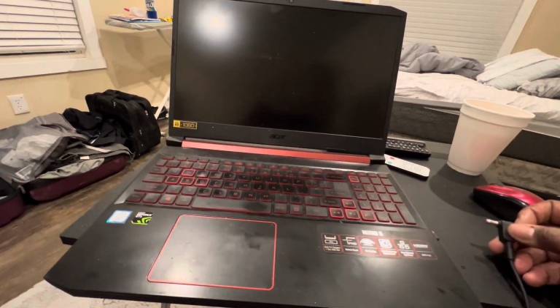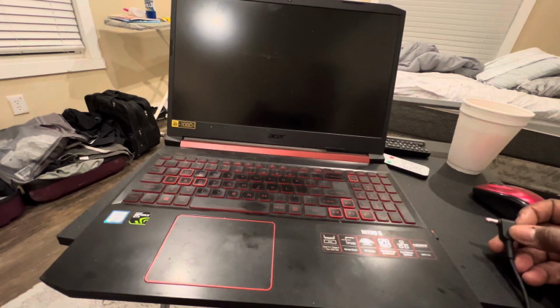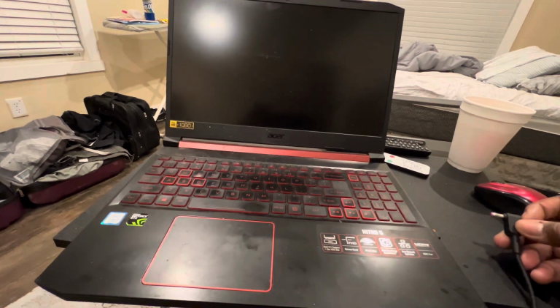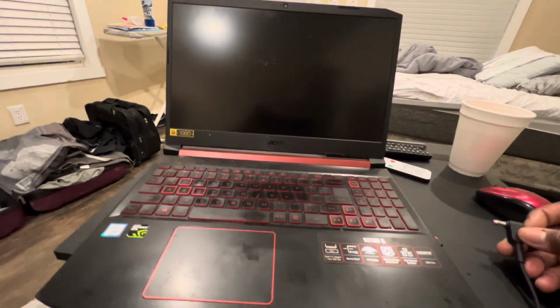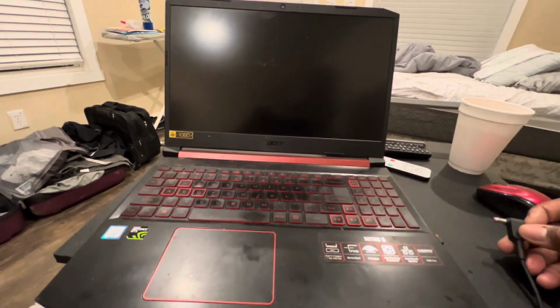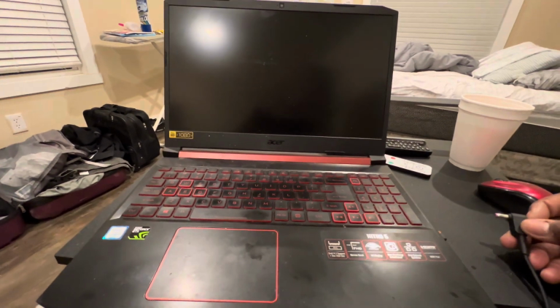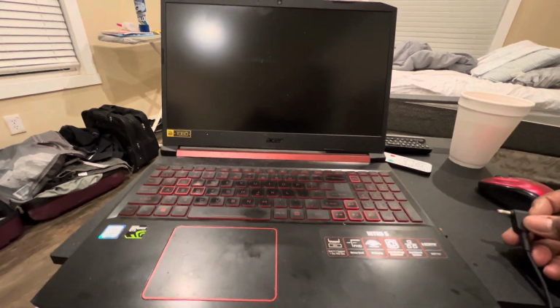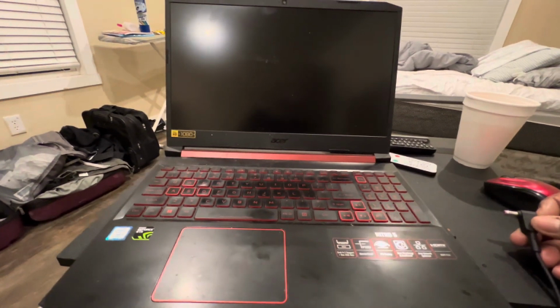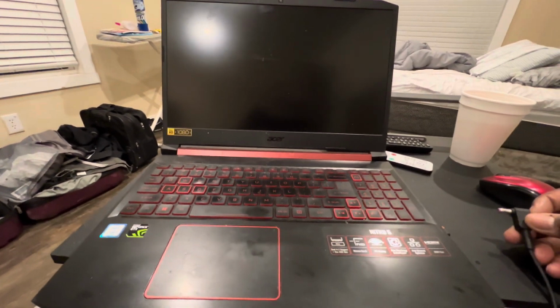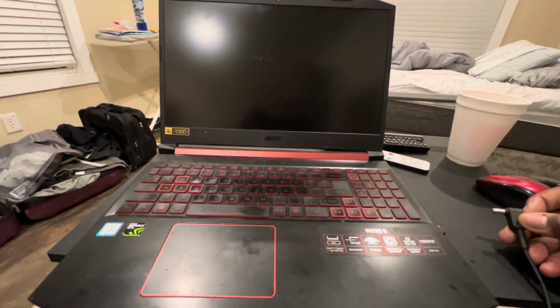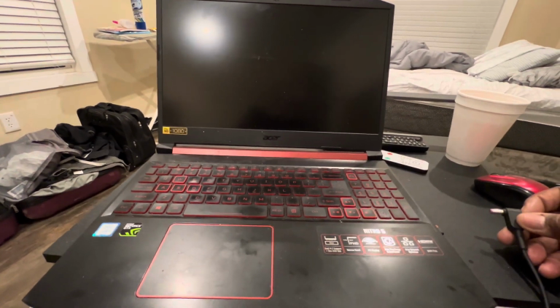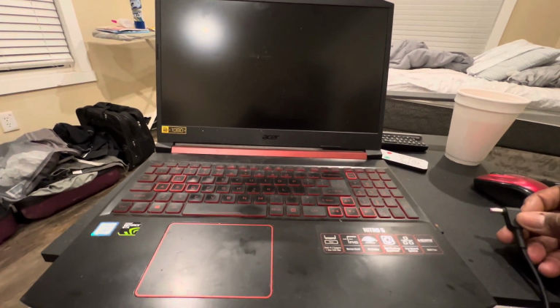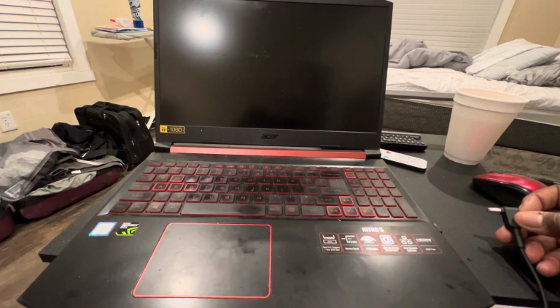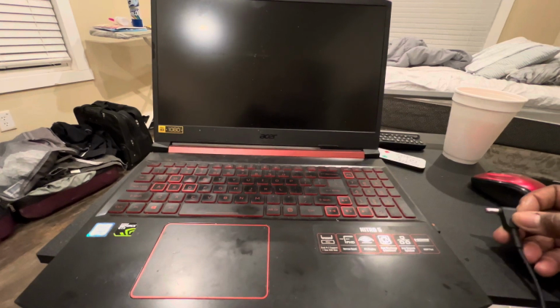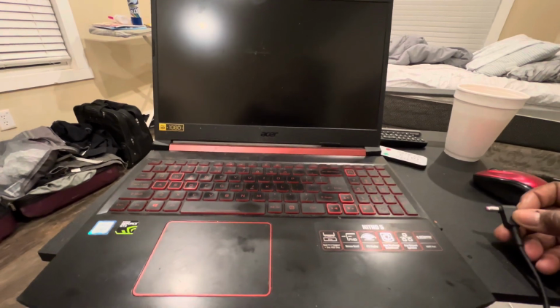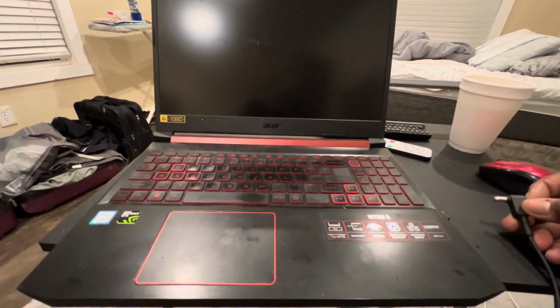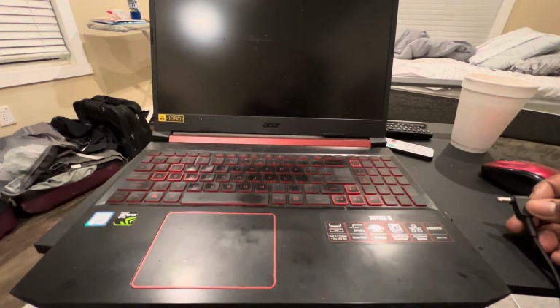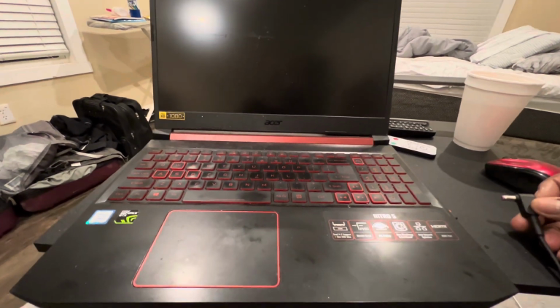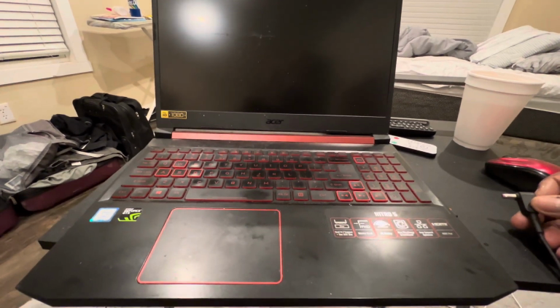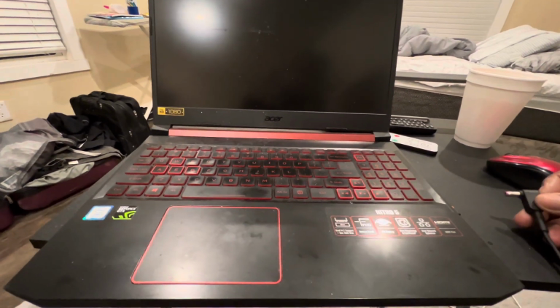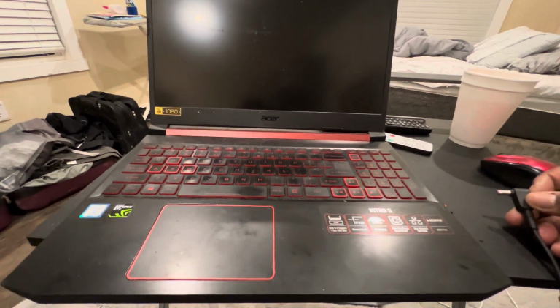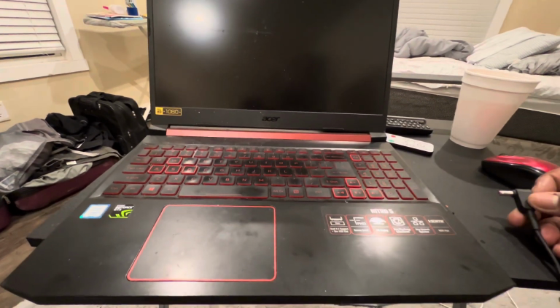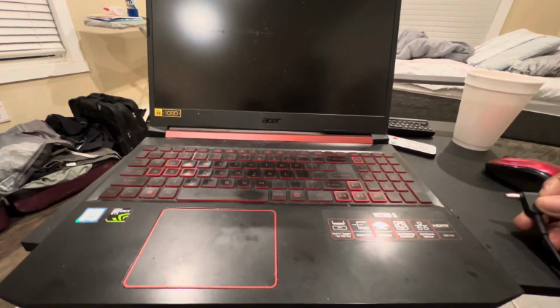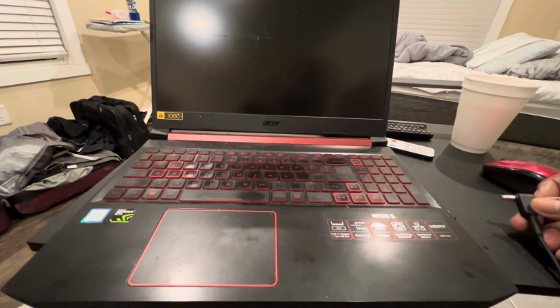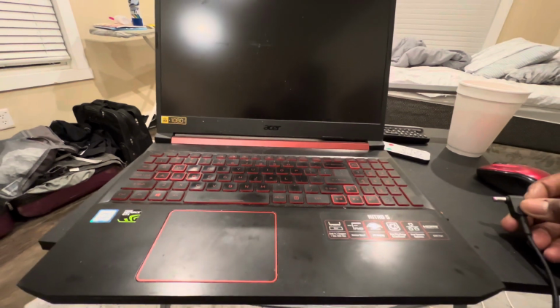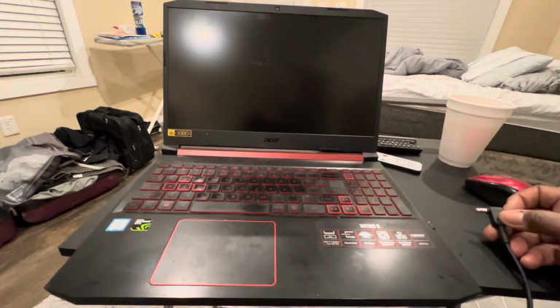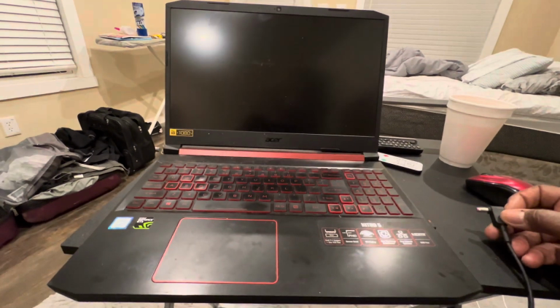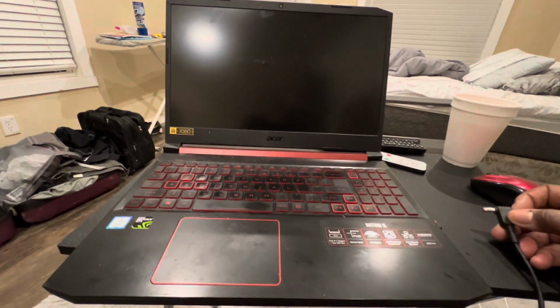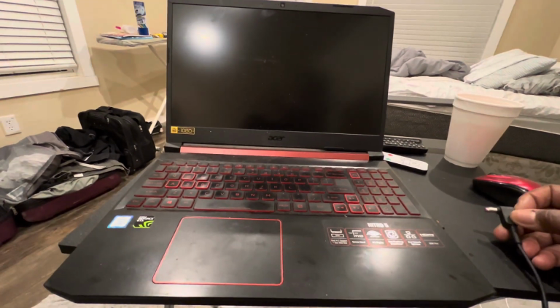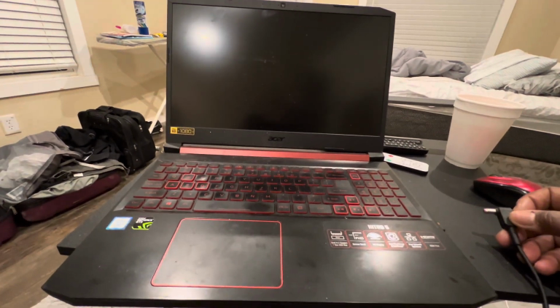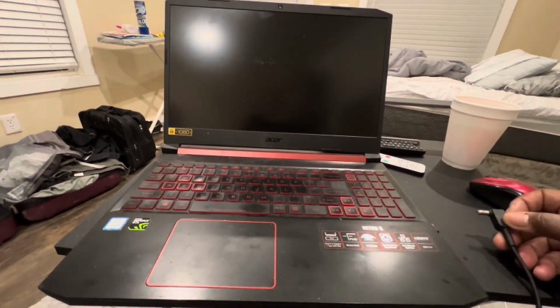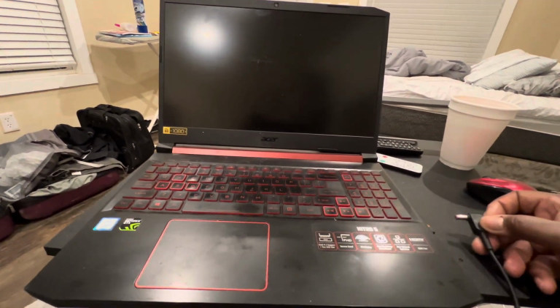I tried another battery charger and it didn't work — it did the same thing. So I'm going to show you guys how easy it is to change this battery. I'm going to get online and order one from Amazon.